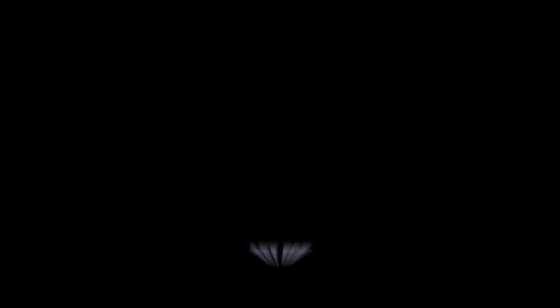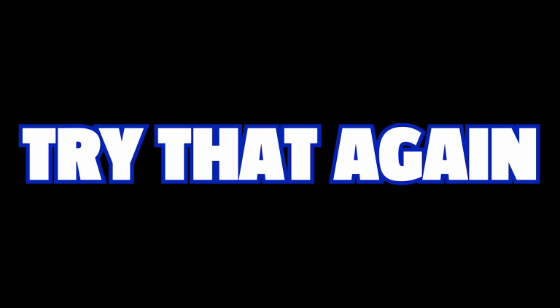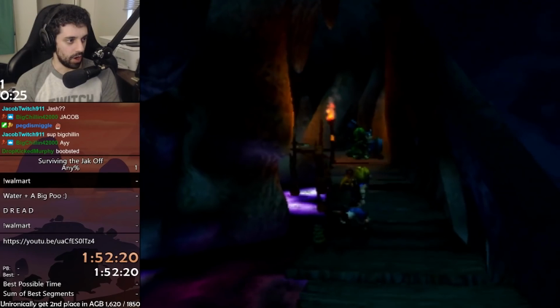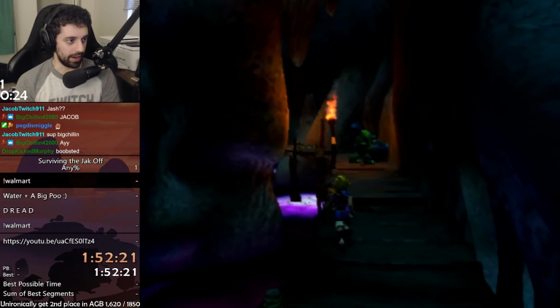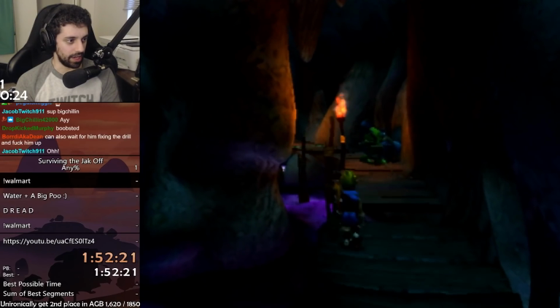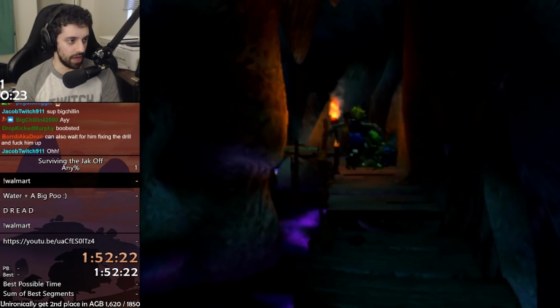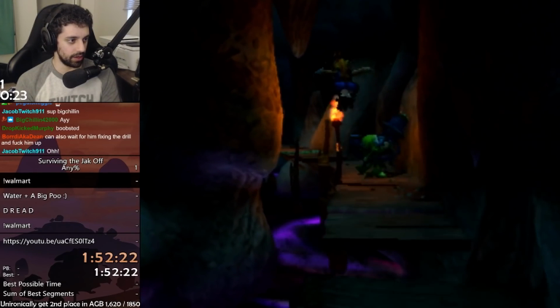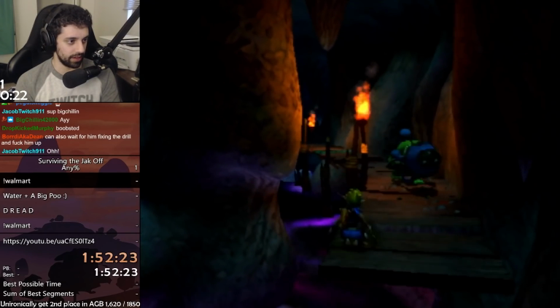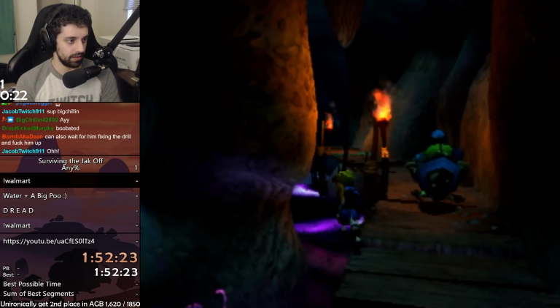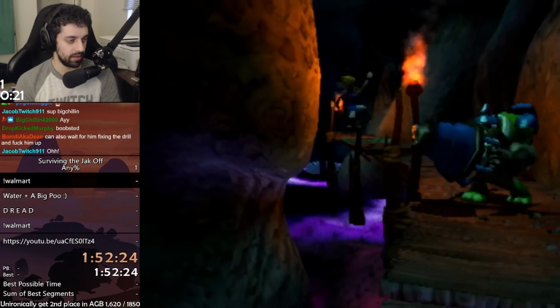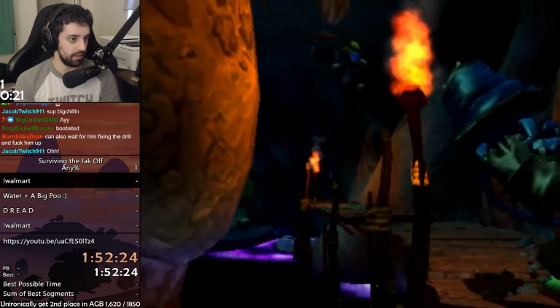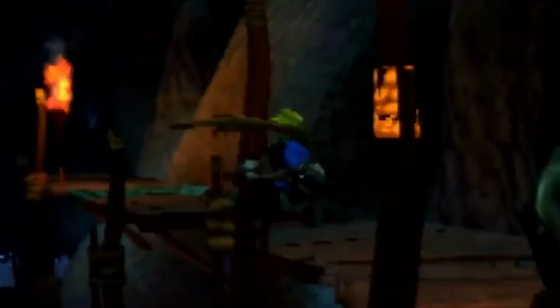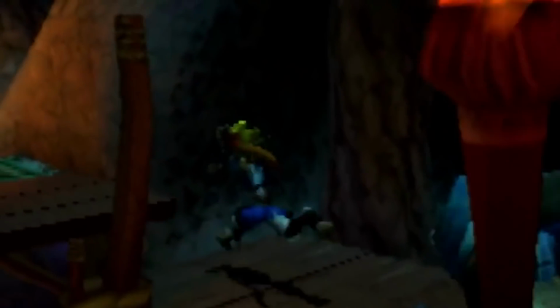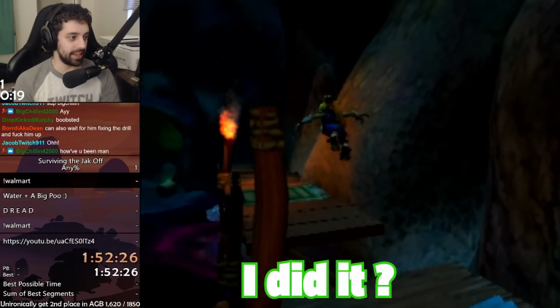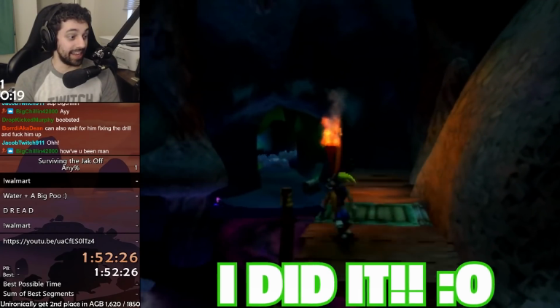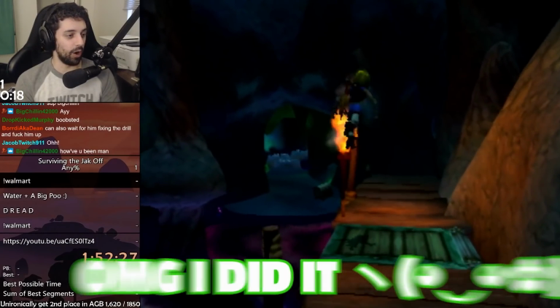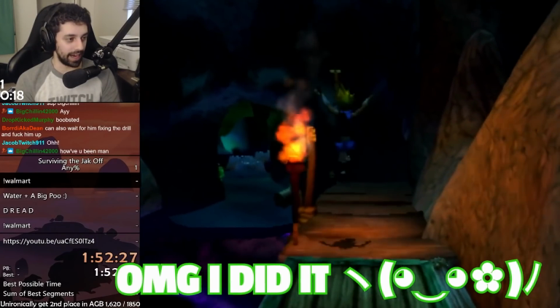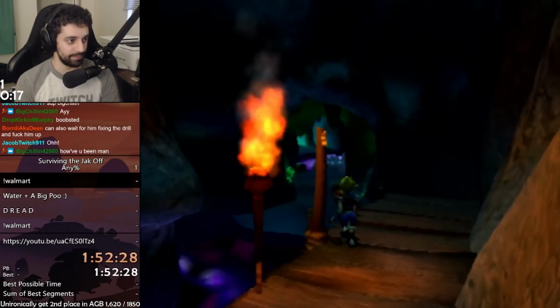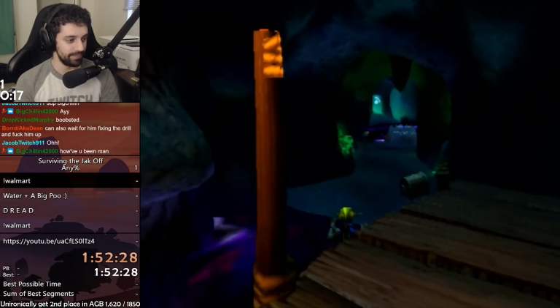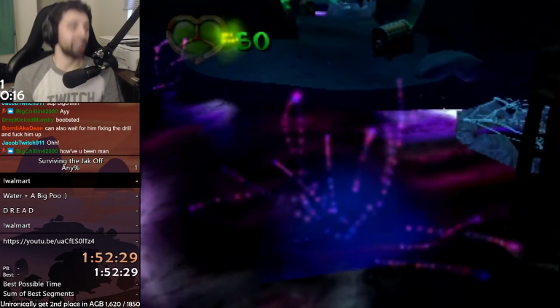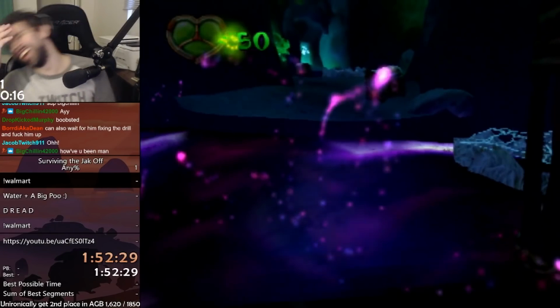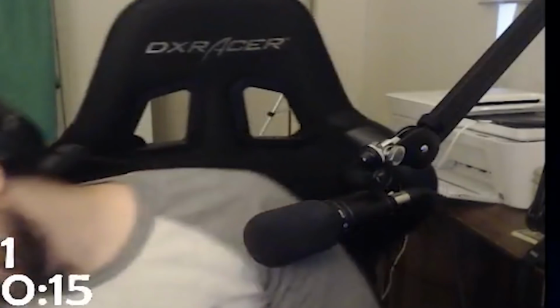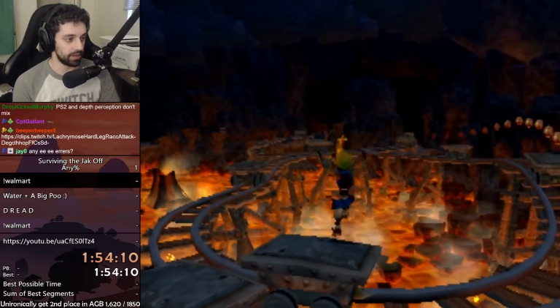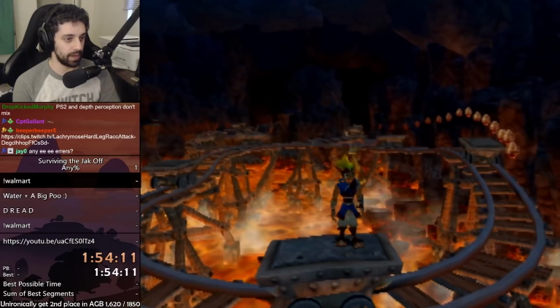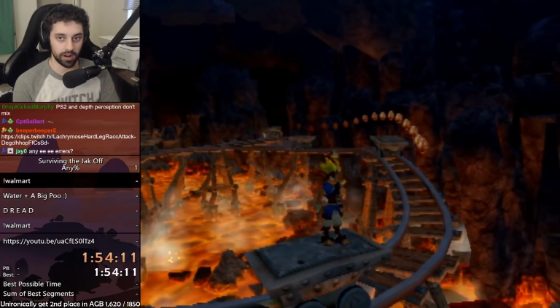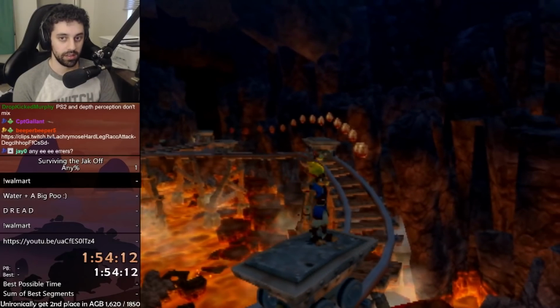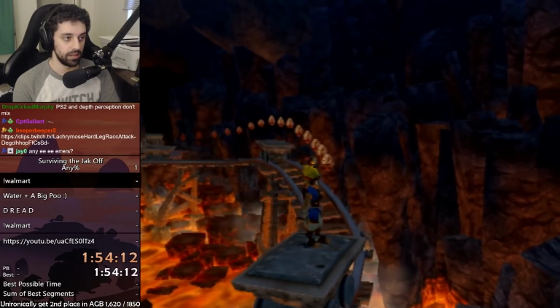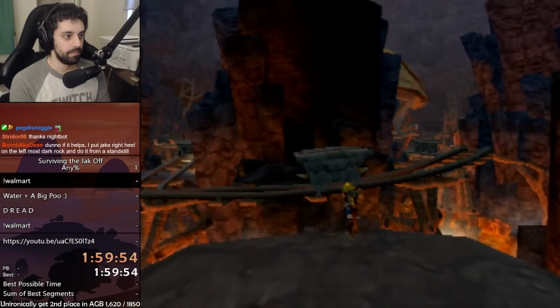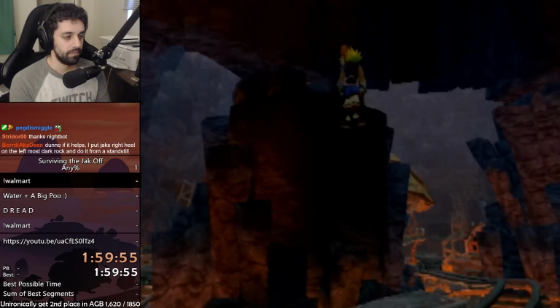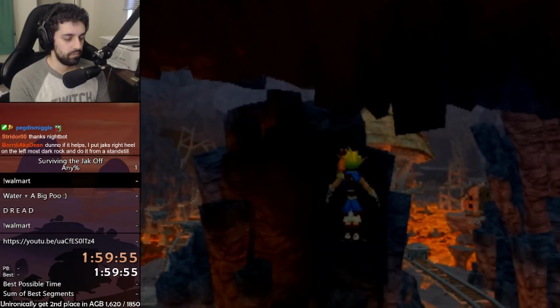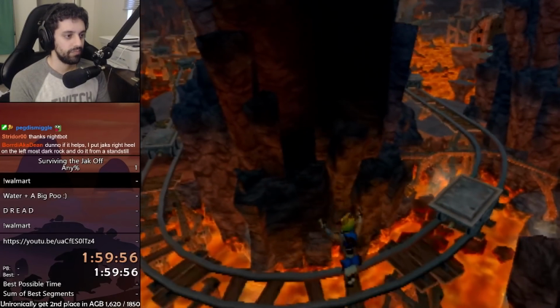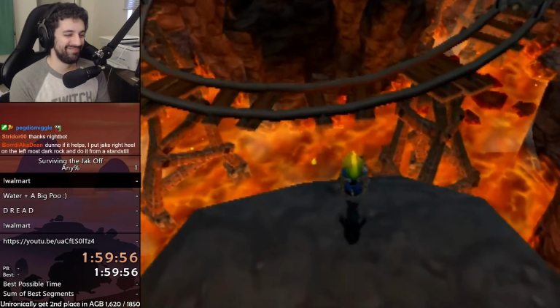Never mind — let me try that again. Here goes nothing. I did it! Oh my god, I did it! Once you exit Spider Cave, you take the minecart over to Rocket Uppercut. It's all coming together. I've now covered every trick in the game except for the big two: Lava Tube Skip and Fire Canyon Skip.